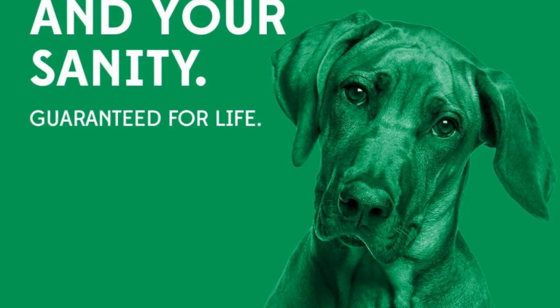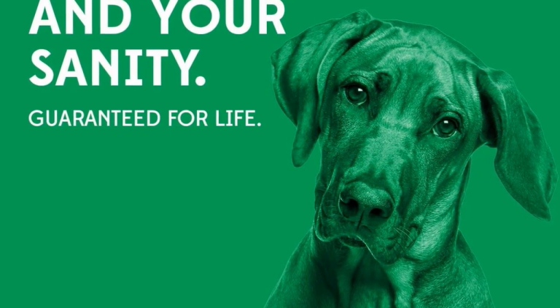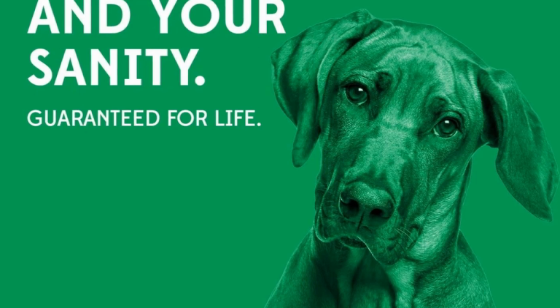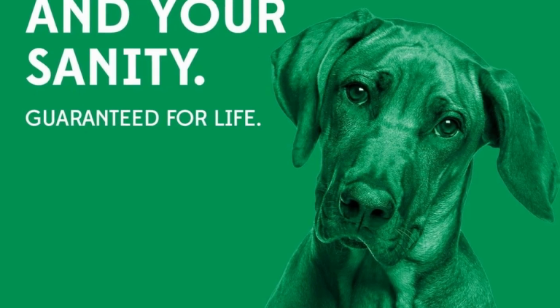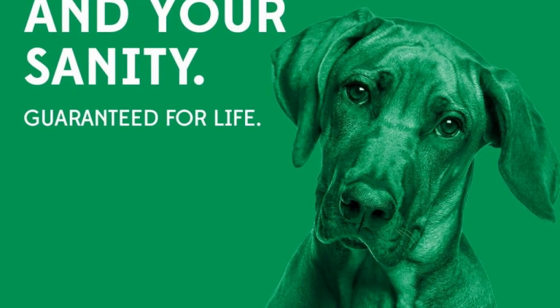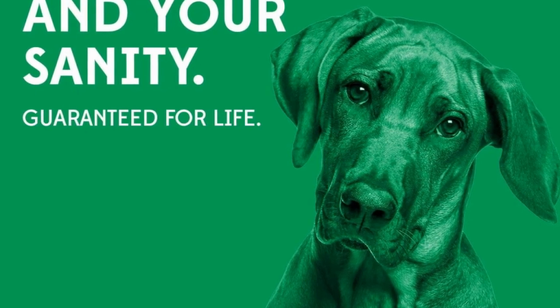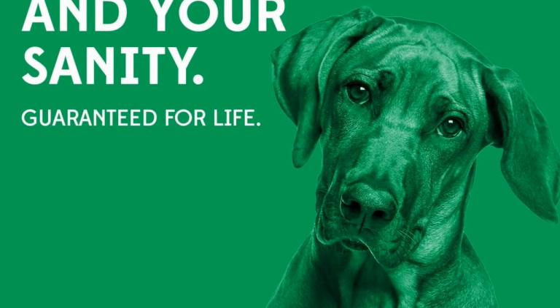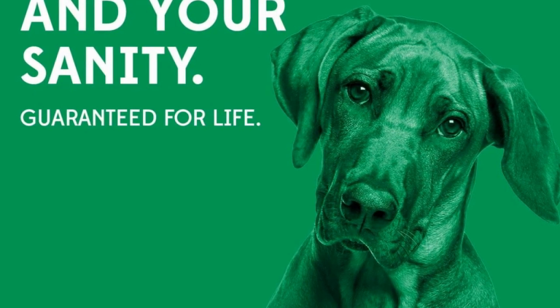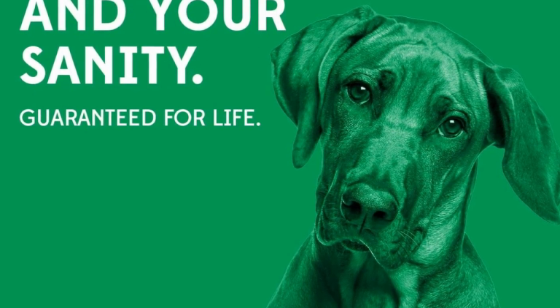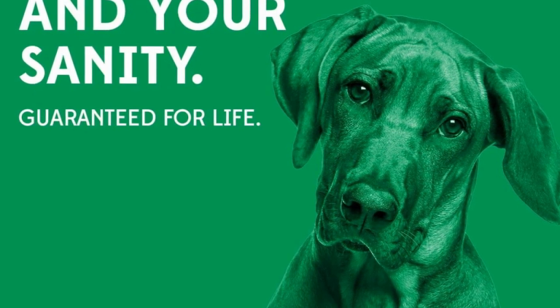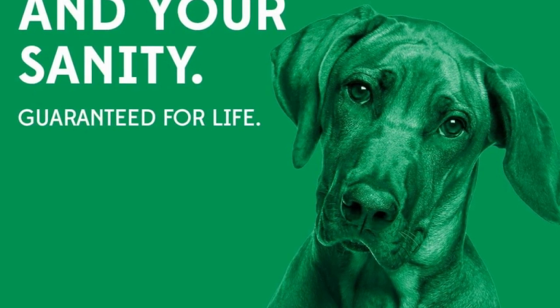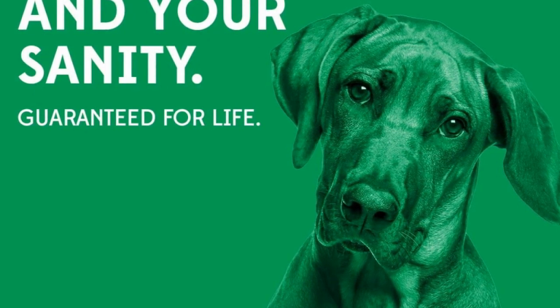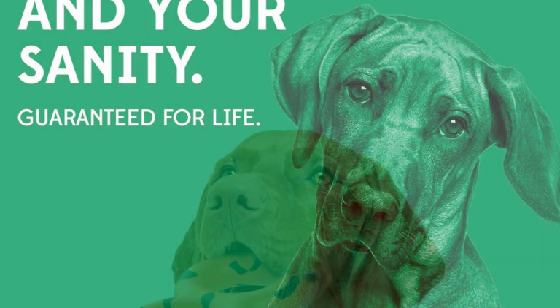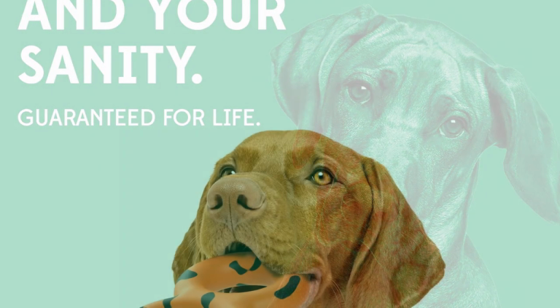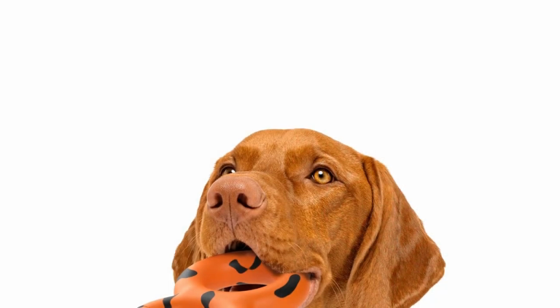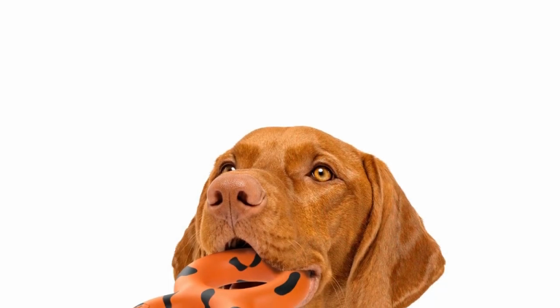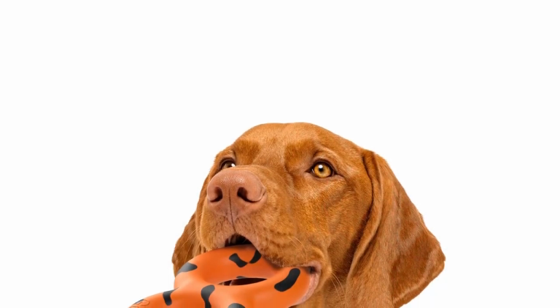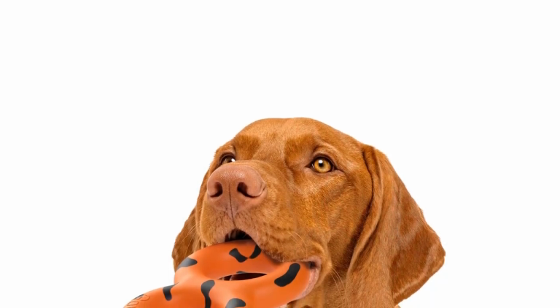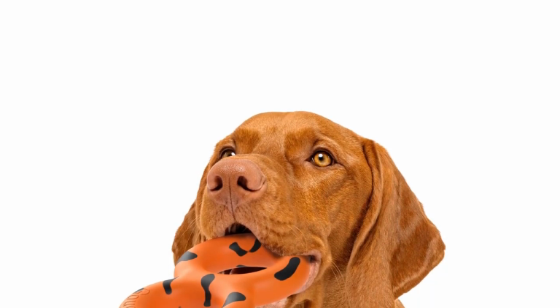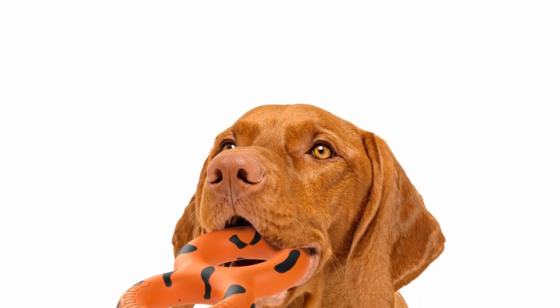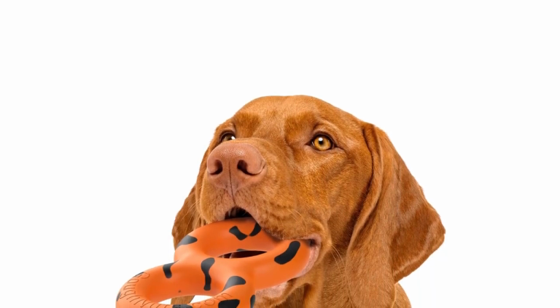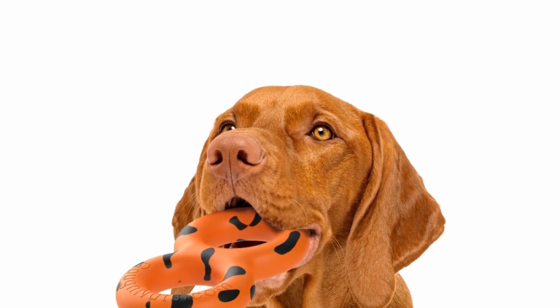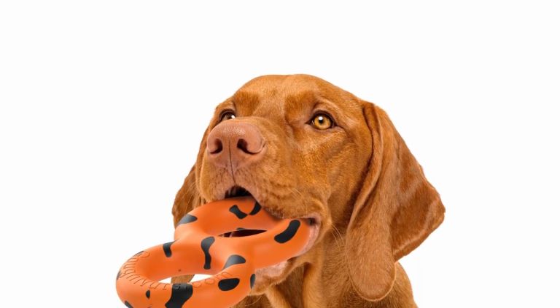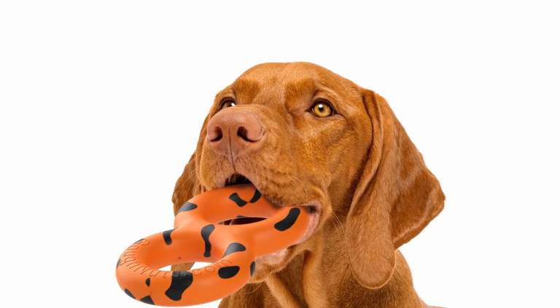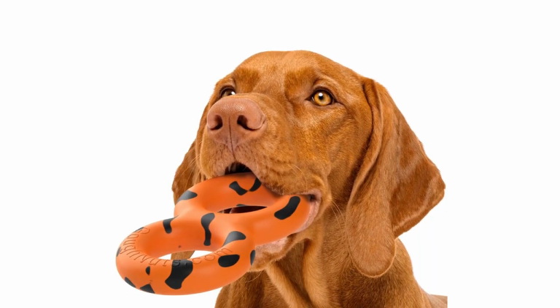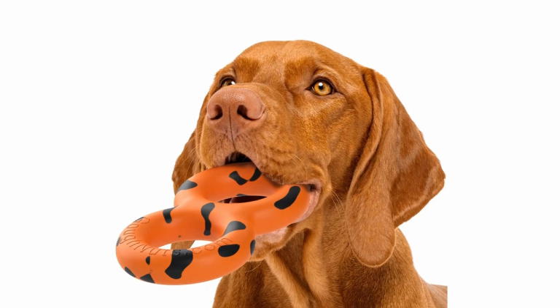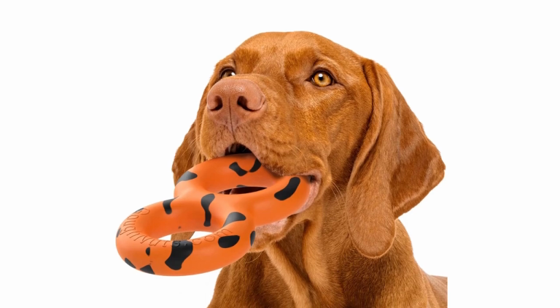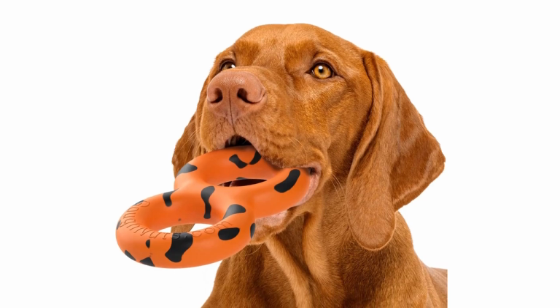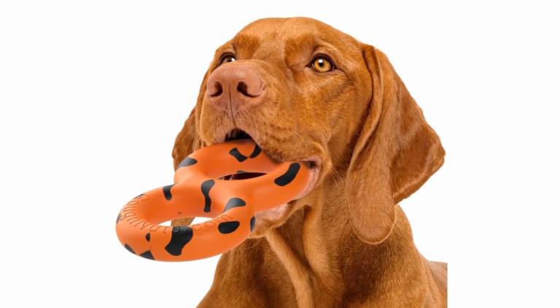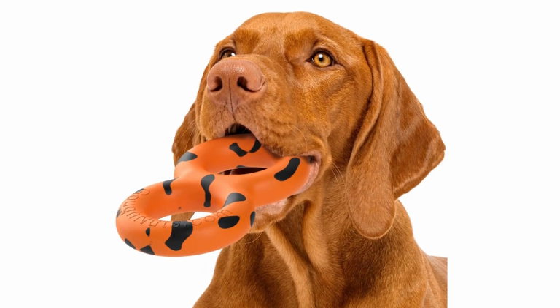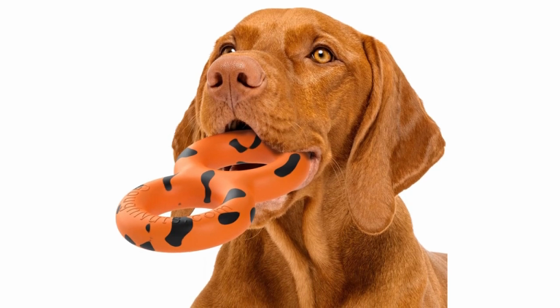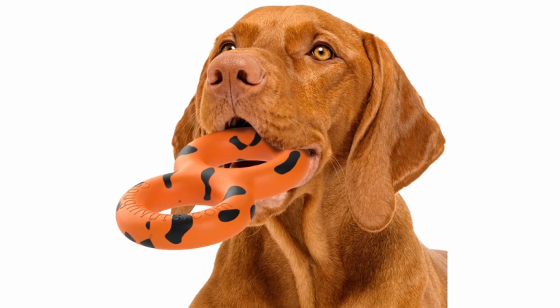The toy floats, washes in warm soapy water, and is made in the United States. Some really aggressive chewers may be able to take out a chunk, but it's hard to find a tougher tug toy than this. The toy comes with a guarantee.